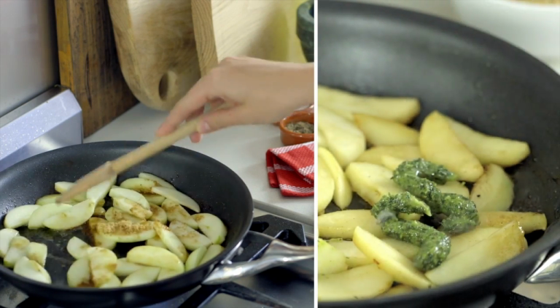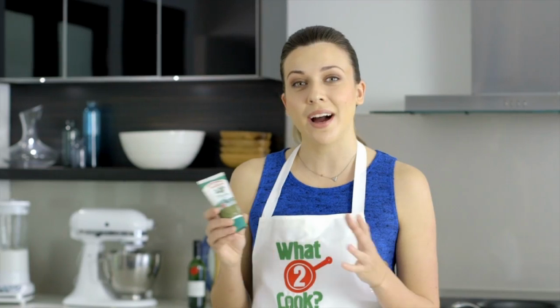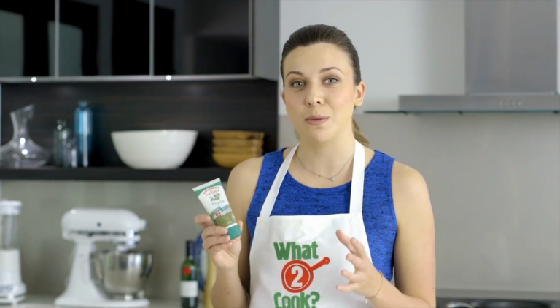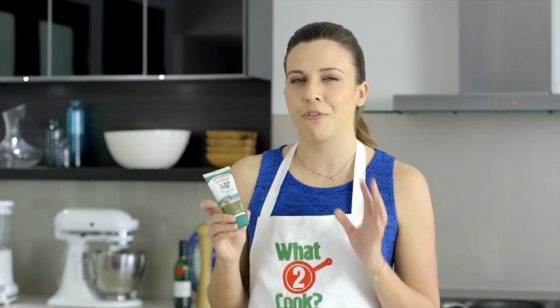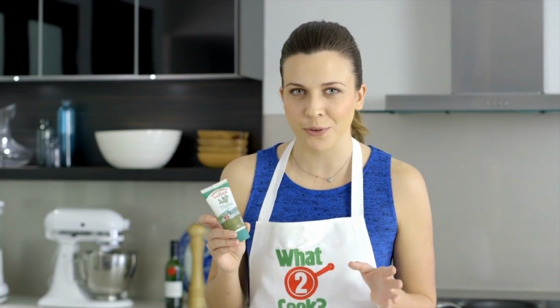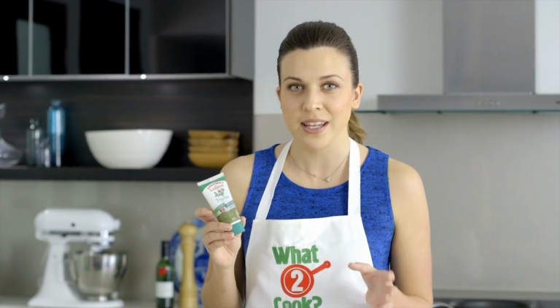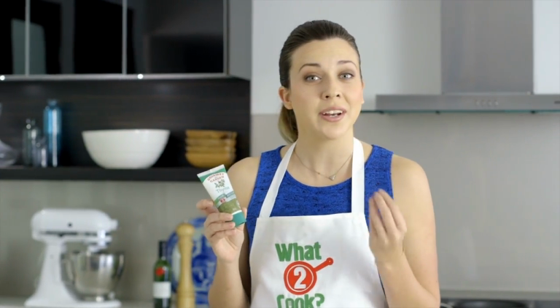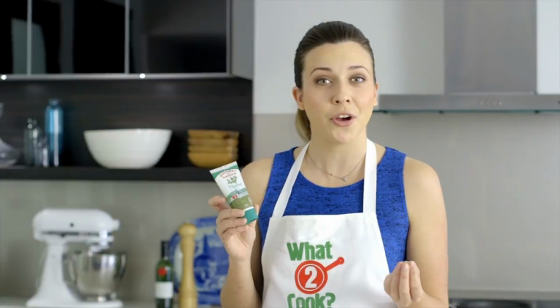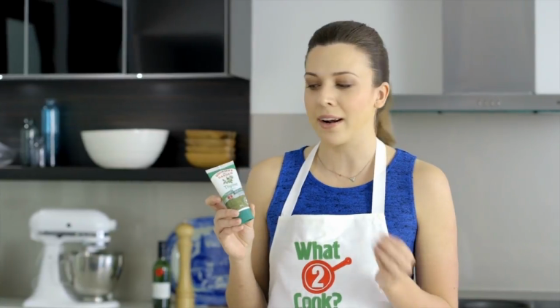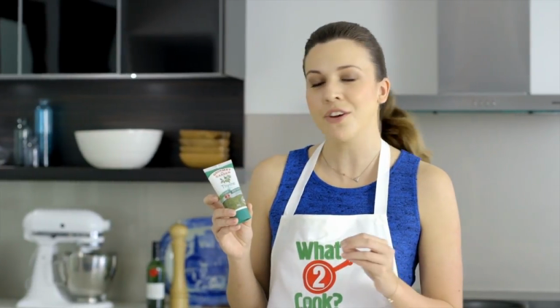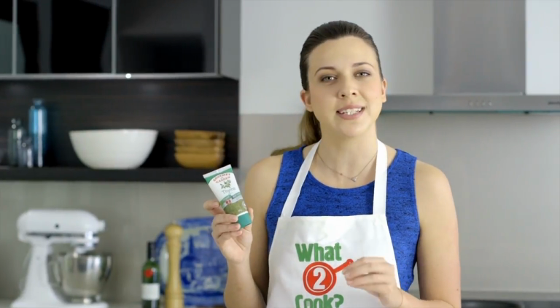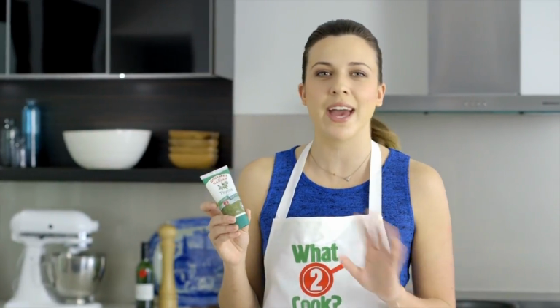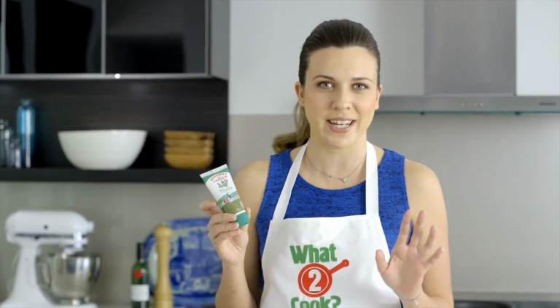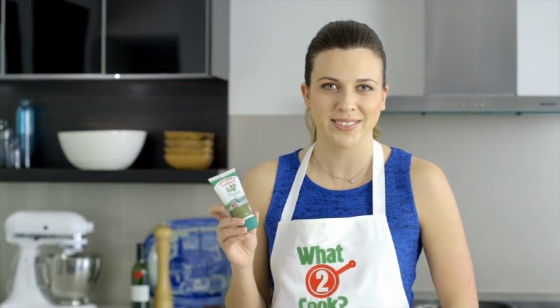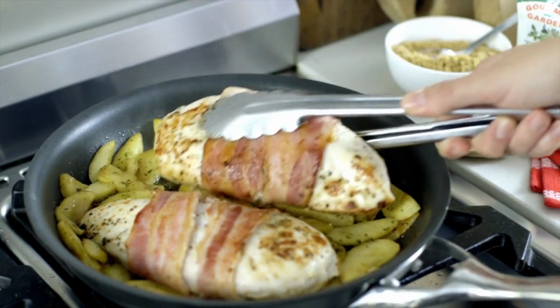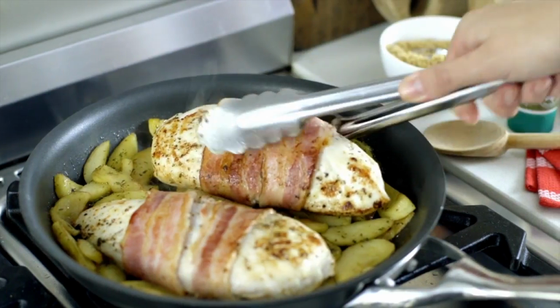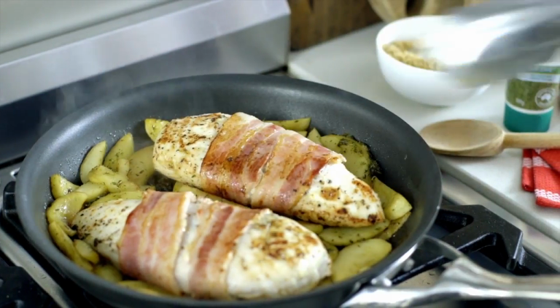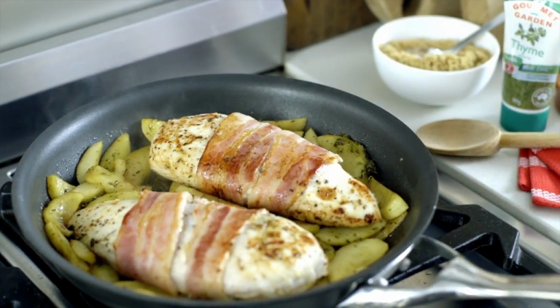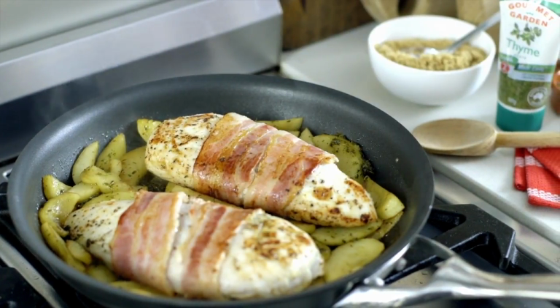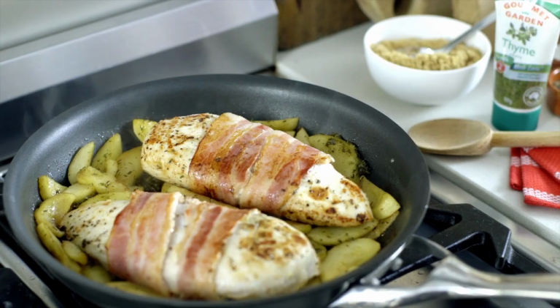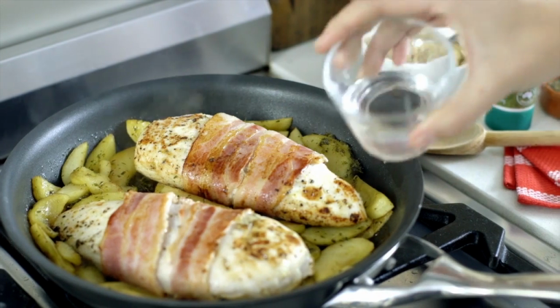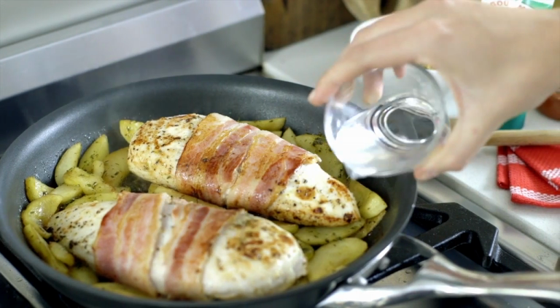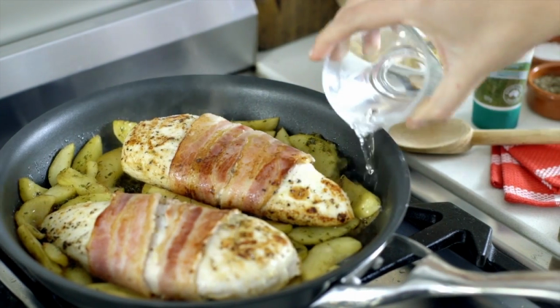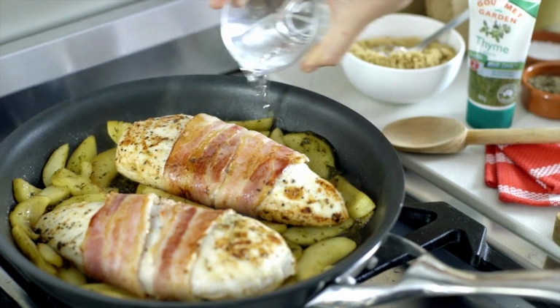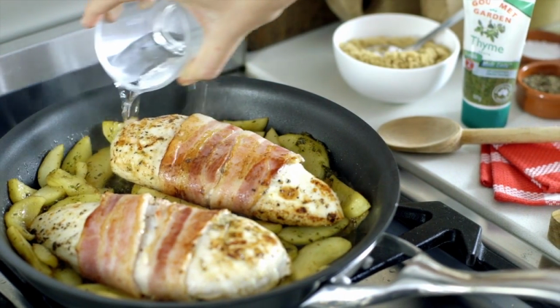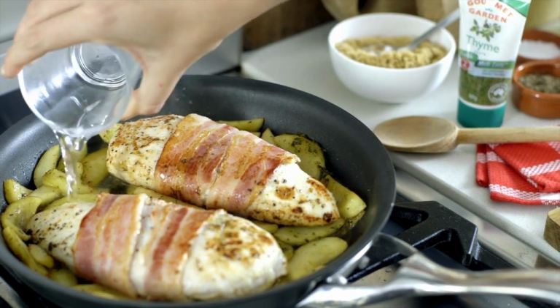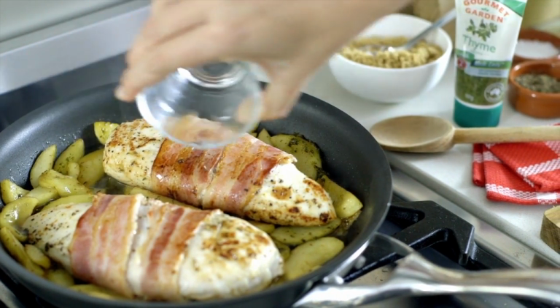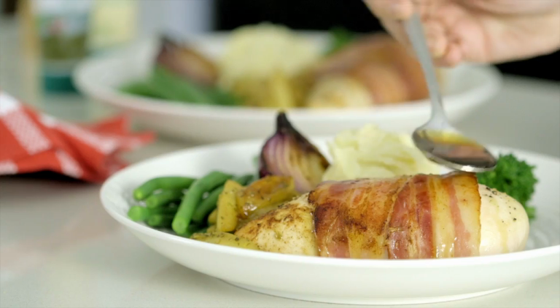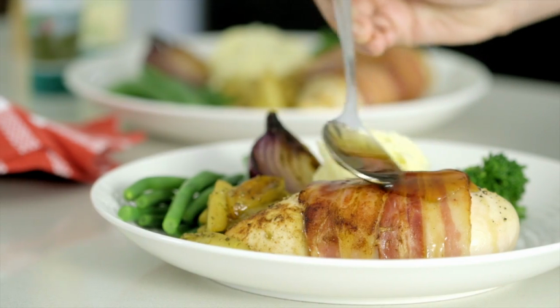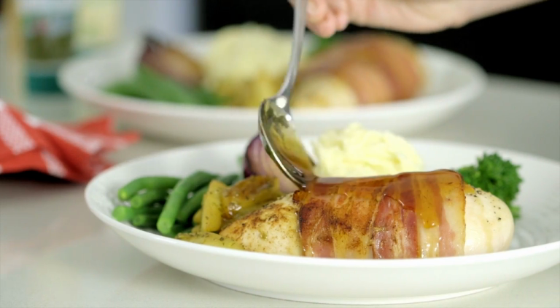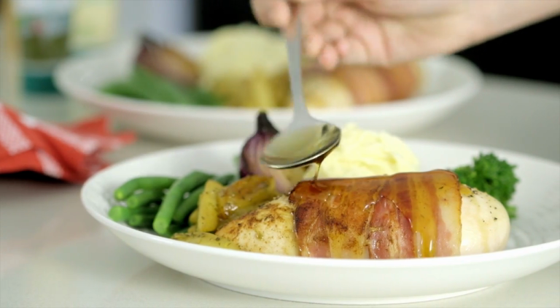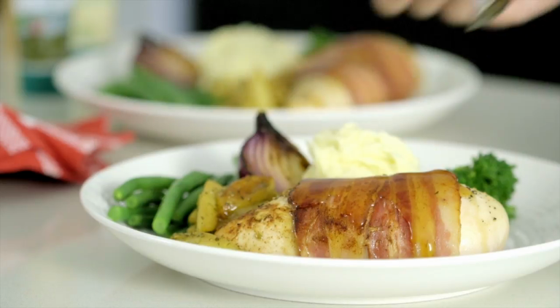Gourmet Garden herbs keep fresh for weeks — you can have a herb garden at your fingertips every day. Once the apples have caramelized, return the chicken, add a little water, and bake in the oven for 15 minutes. Serve with creamy mash and vegetables.